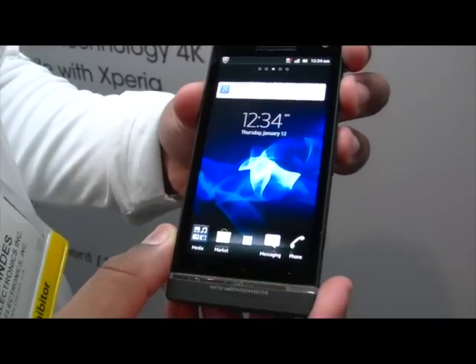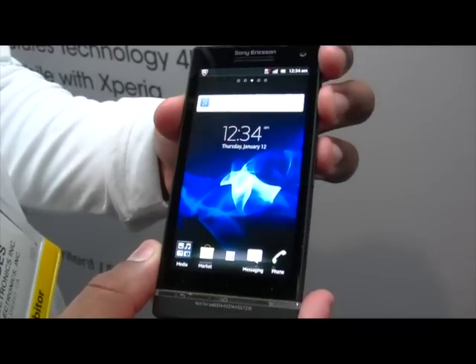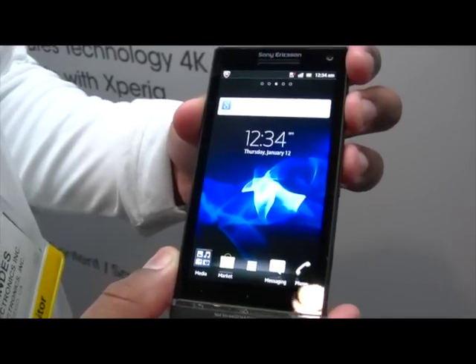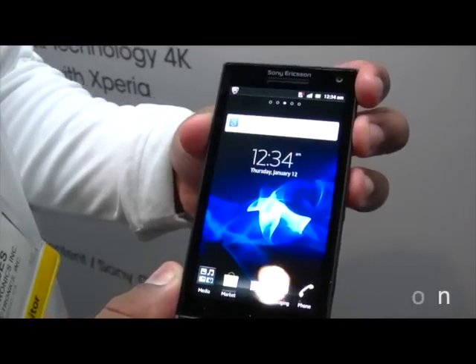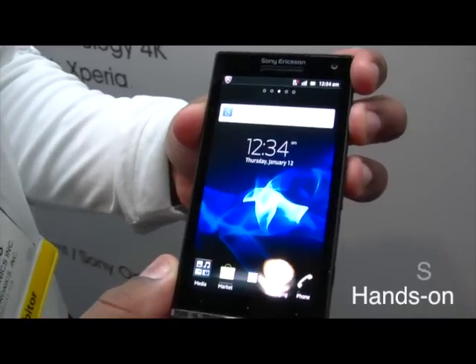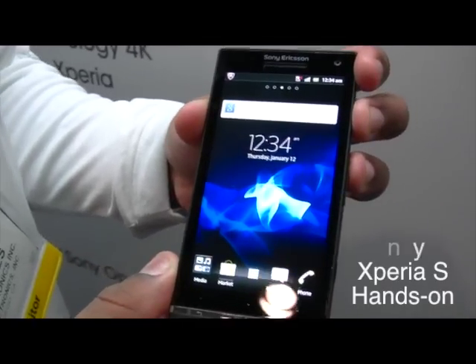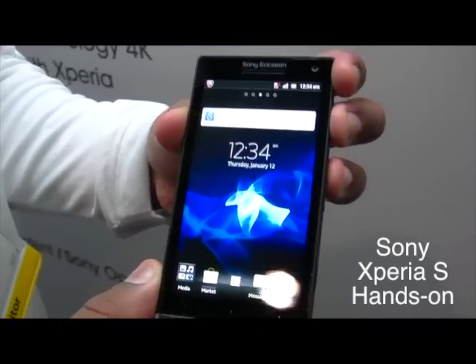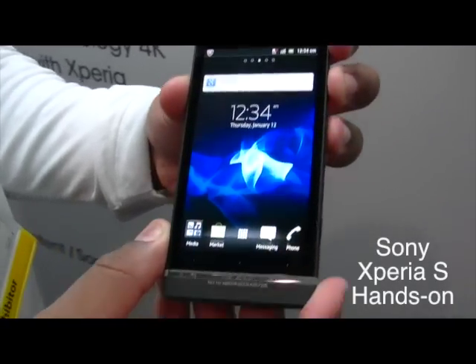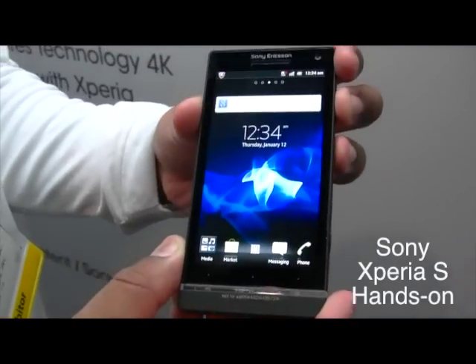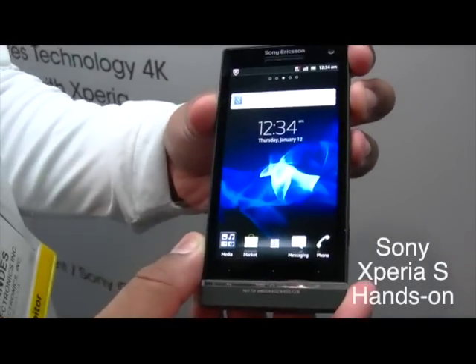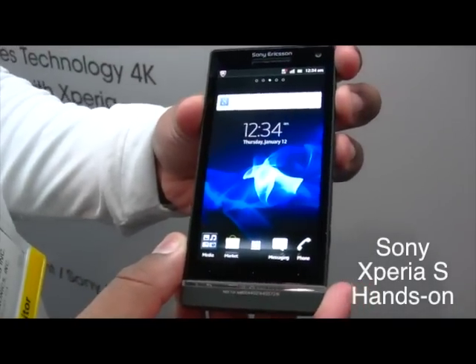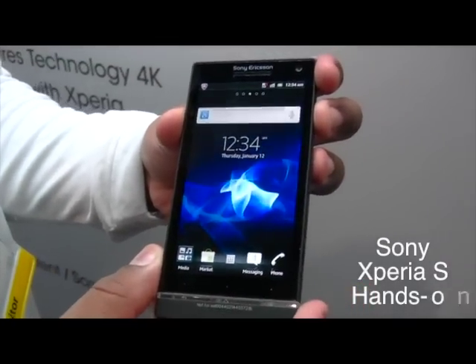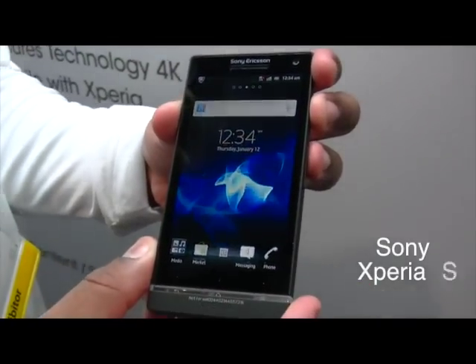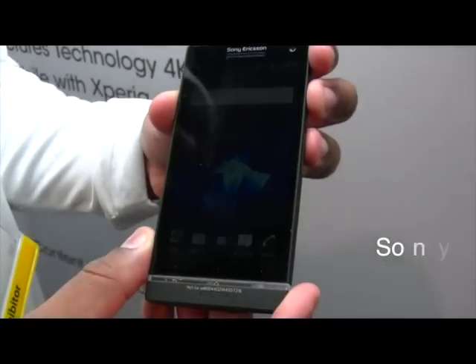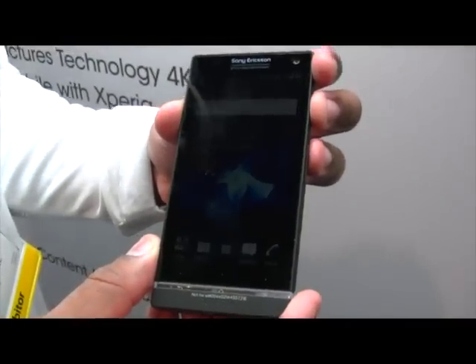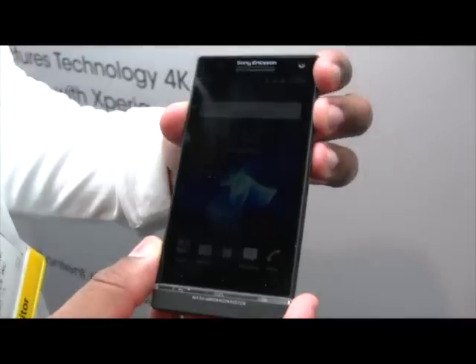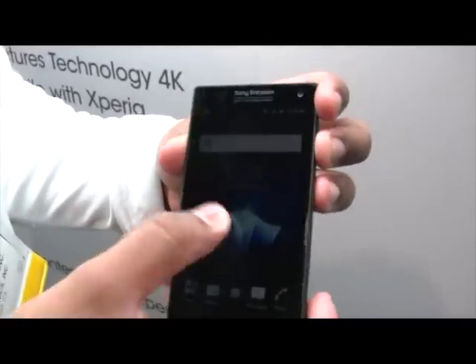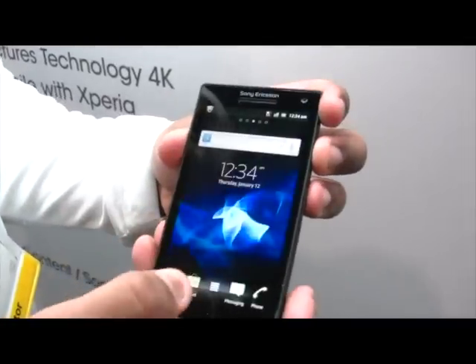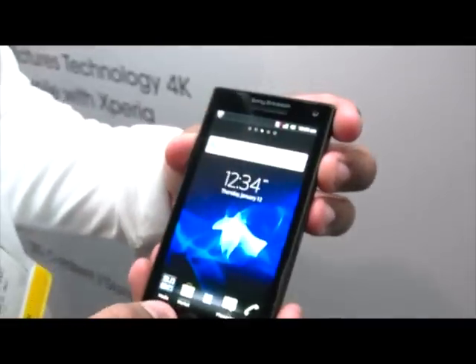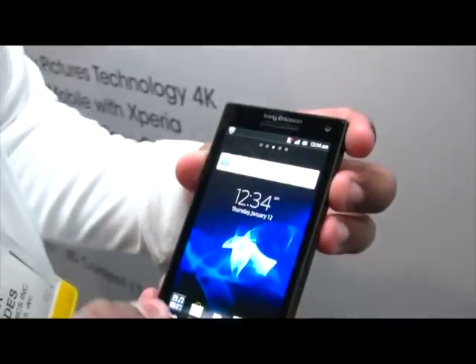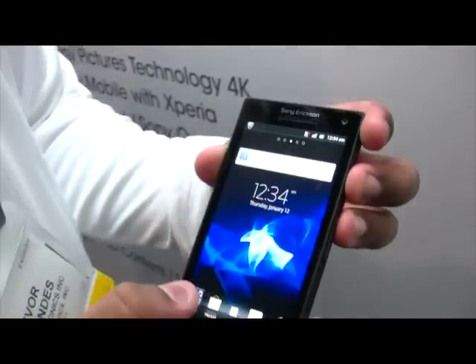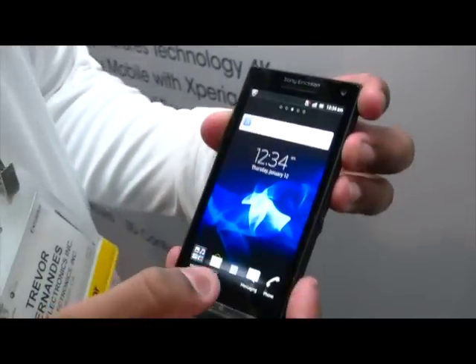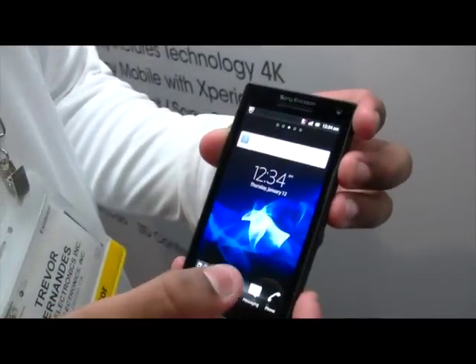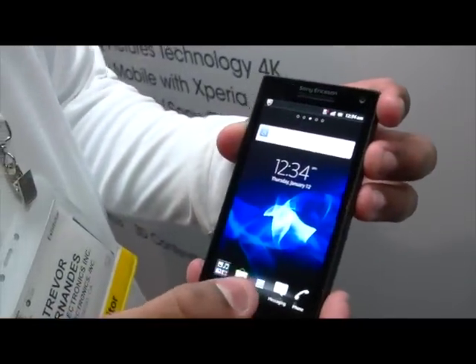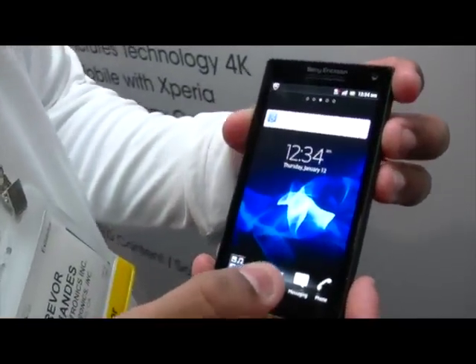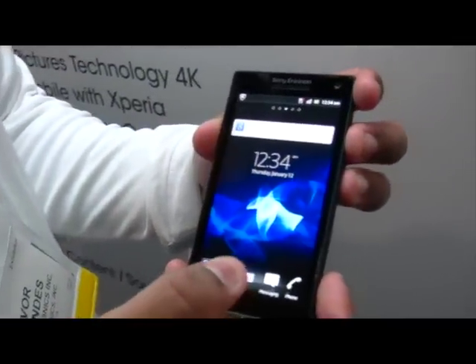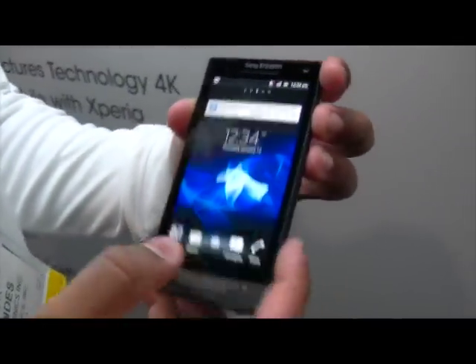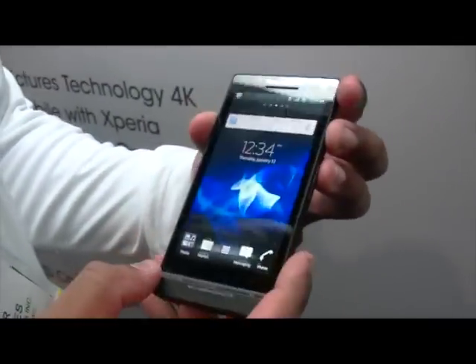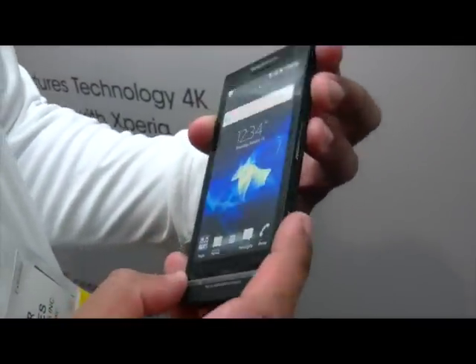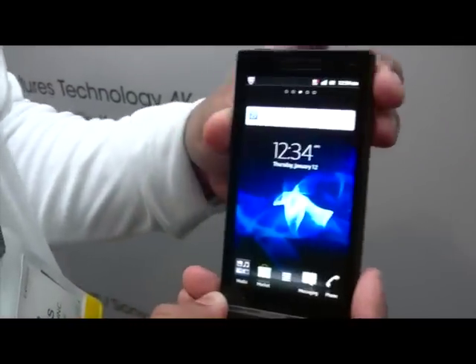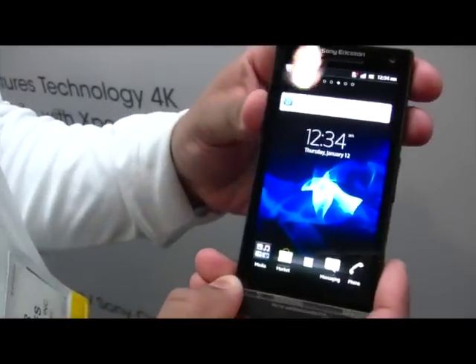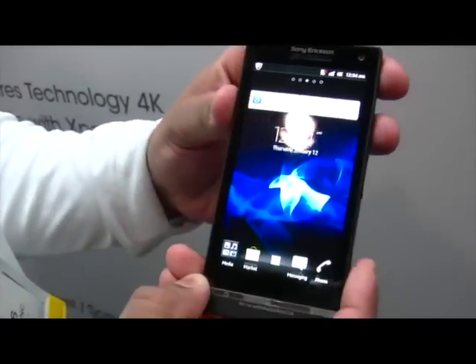We're here with Trevor from Sony Ericsson and we're looking at the upcoming Xperia S. Can you just take us through a walk-through of the hardware and software?